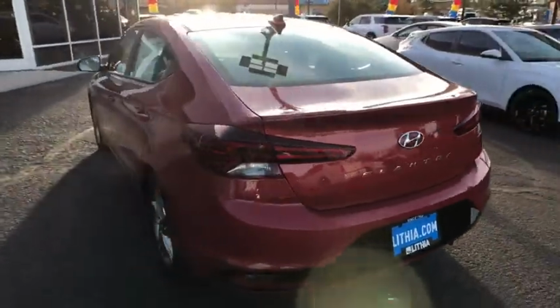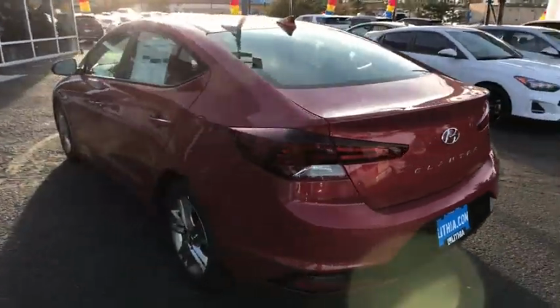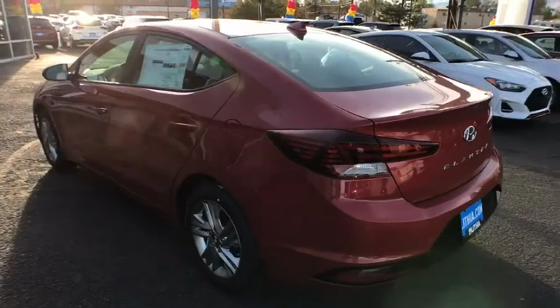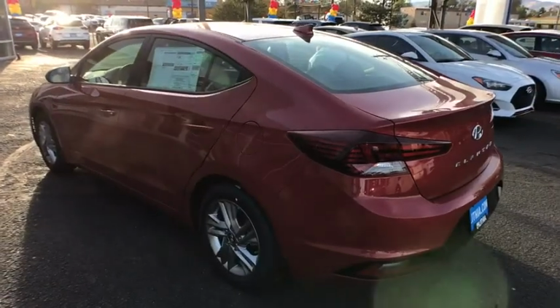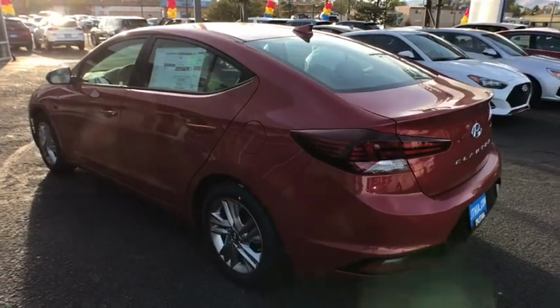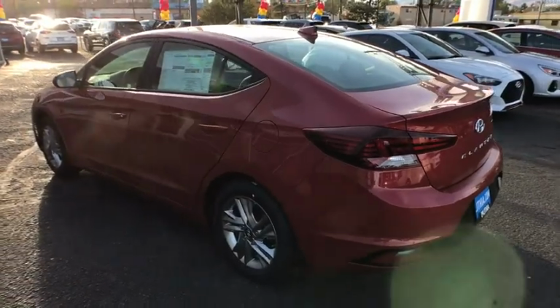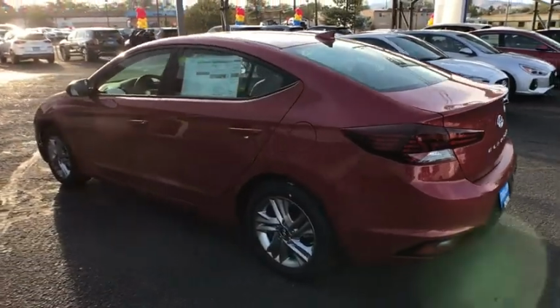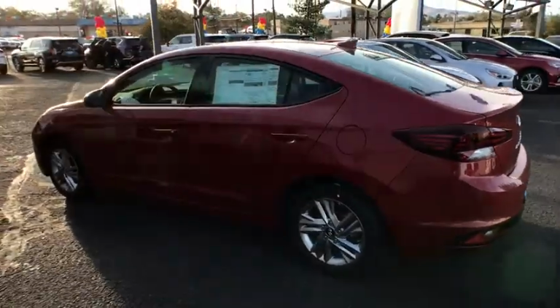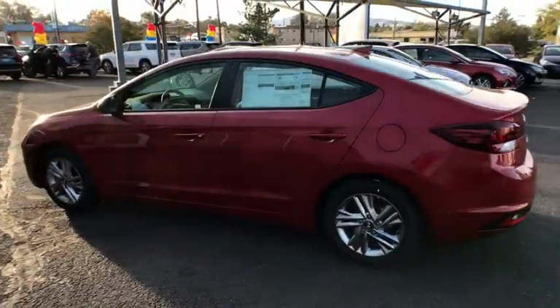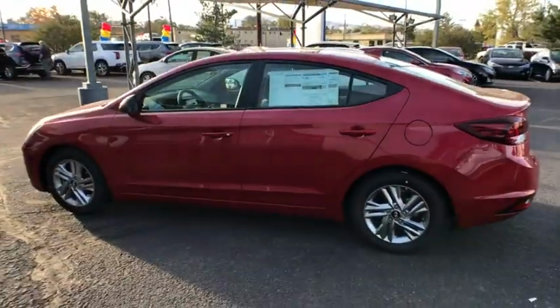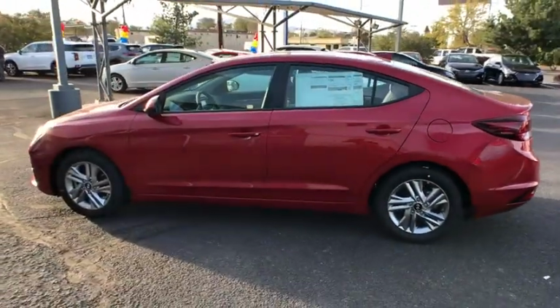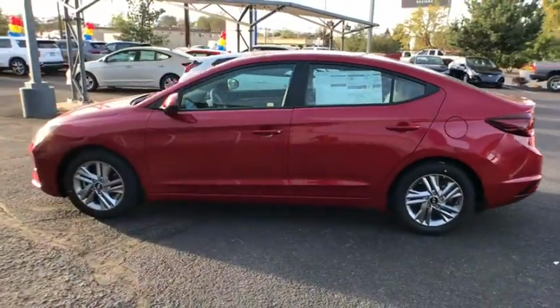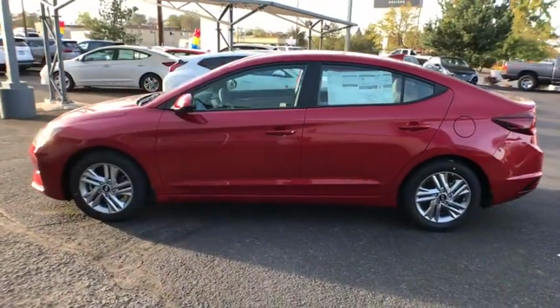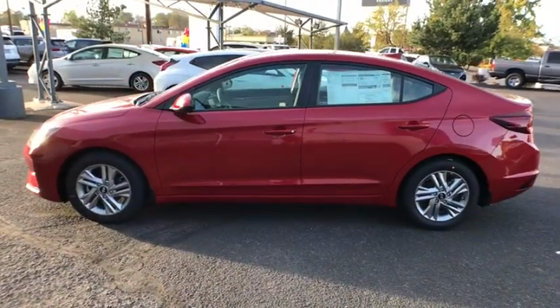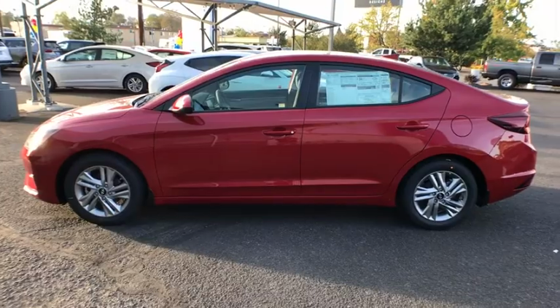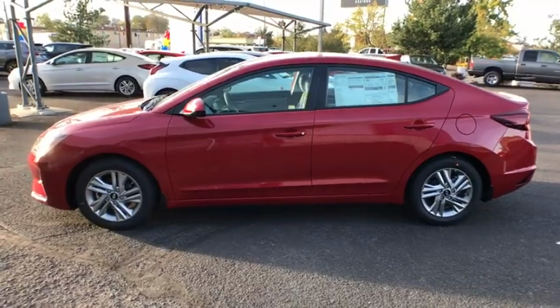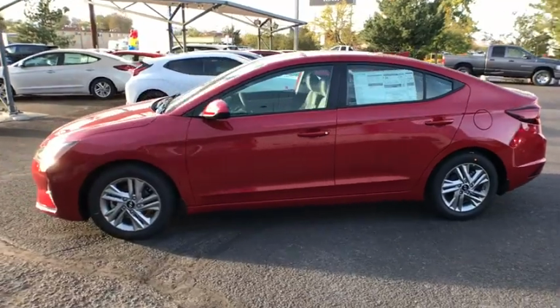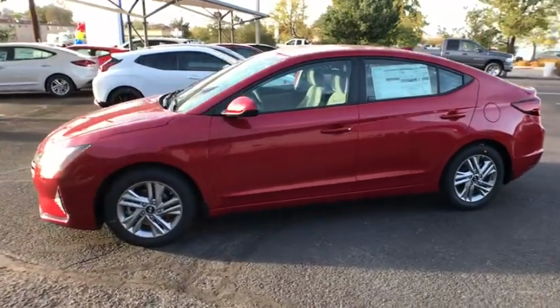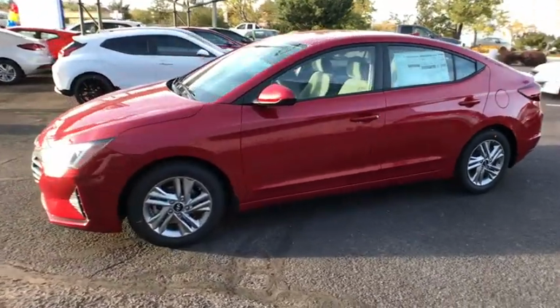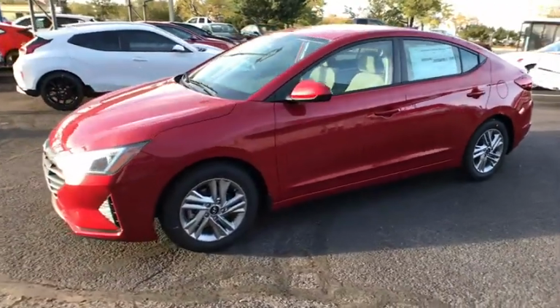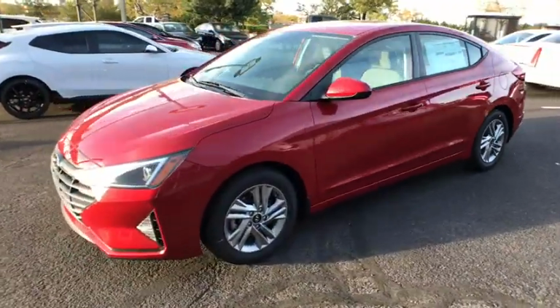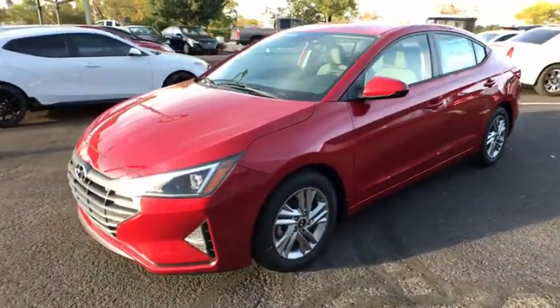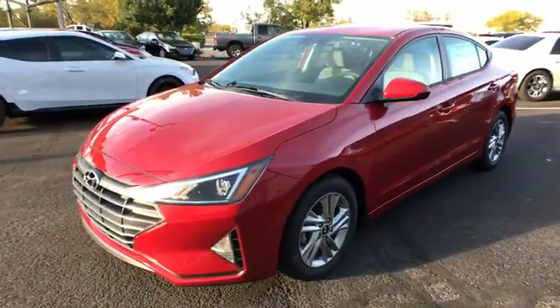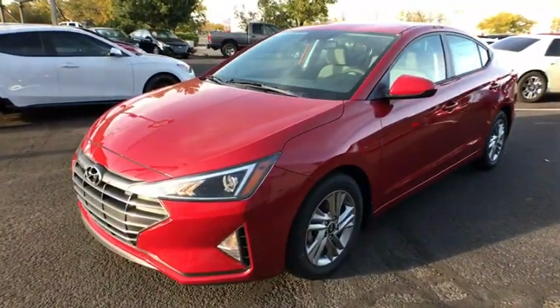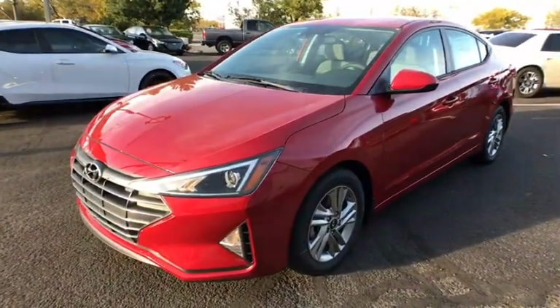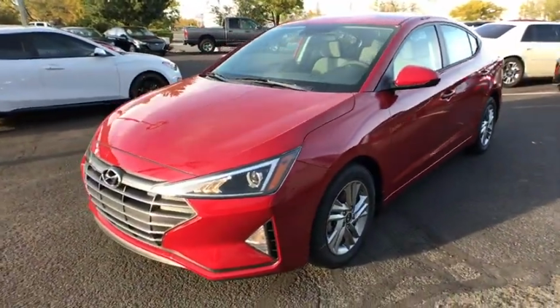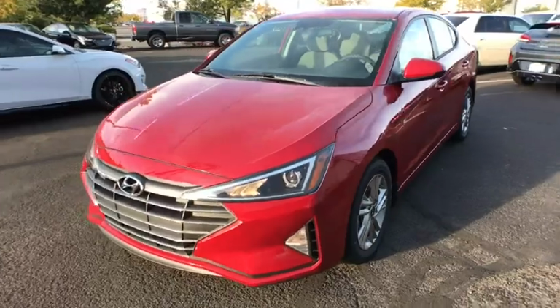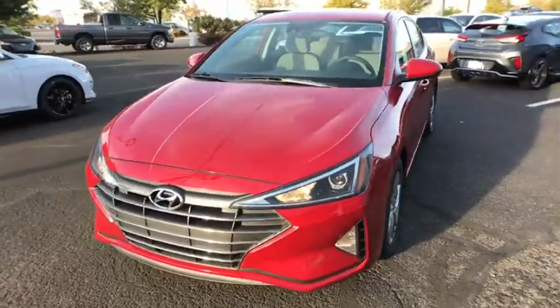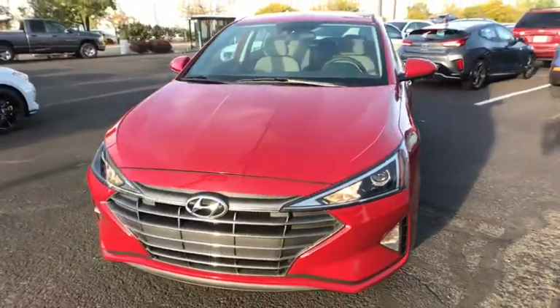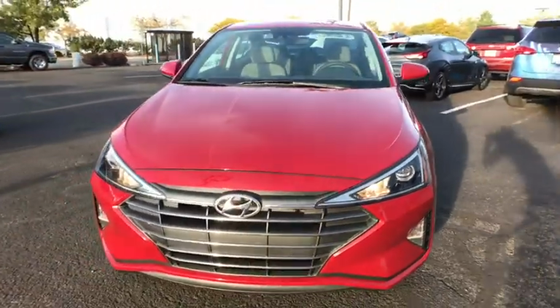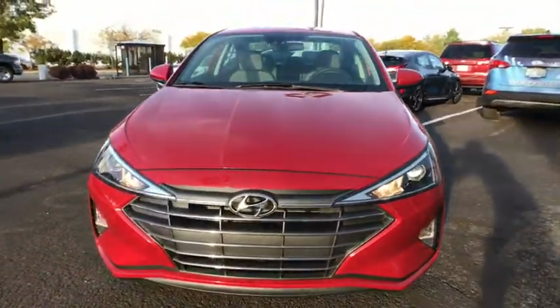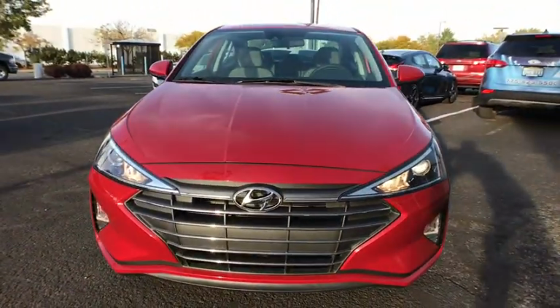Here are some of this vehicle's great options: keyless entry, backup camera, Bluetooth, power steering, adjustable steering wheel, four-wheel disc brakes, aluminum wheels, cruise control, ABS four-wheel, AM-FM stereo radio.